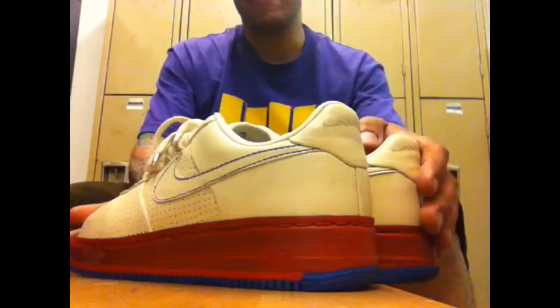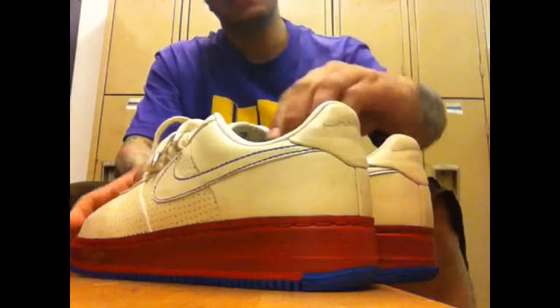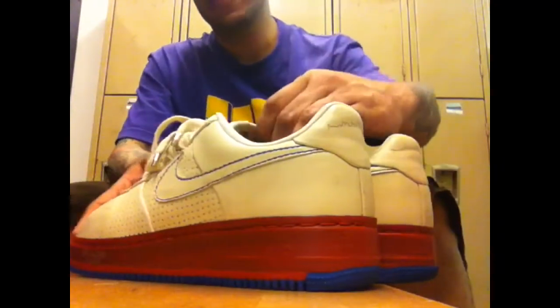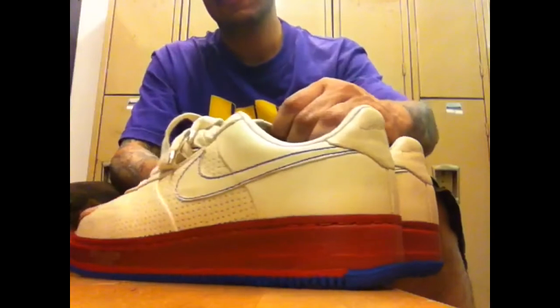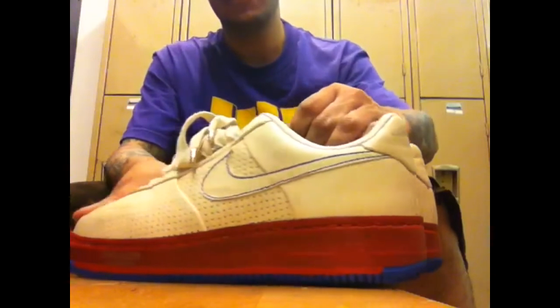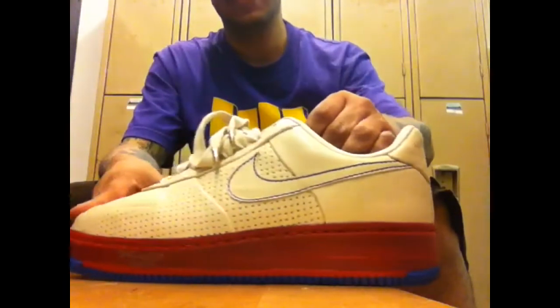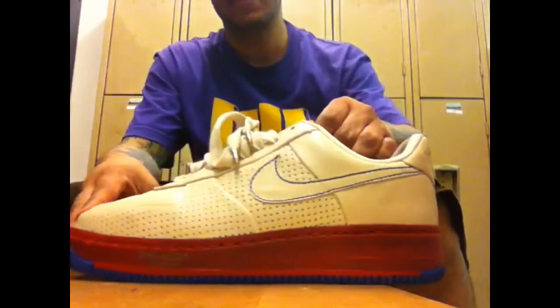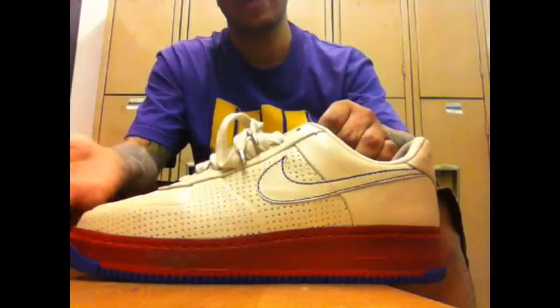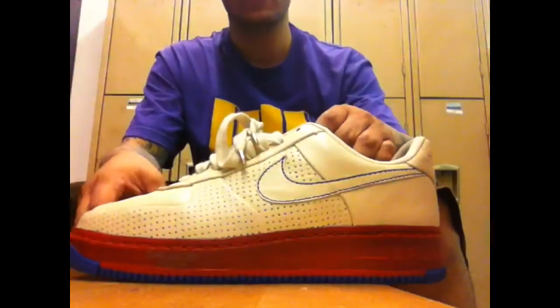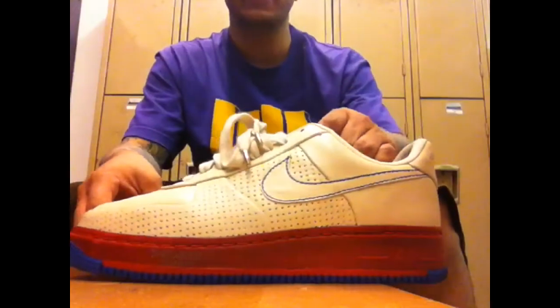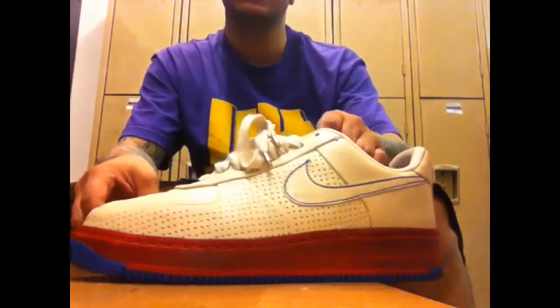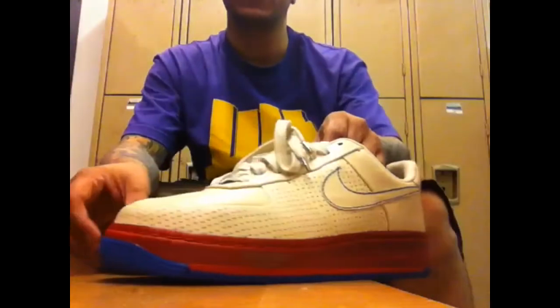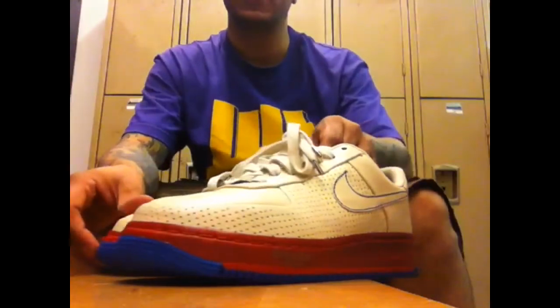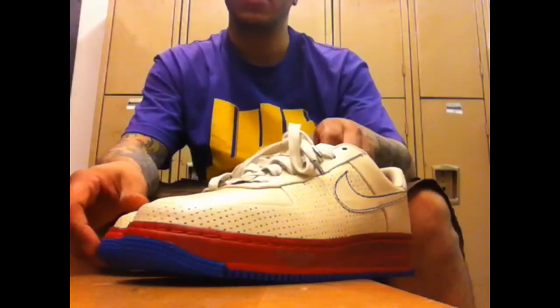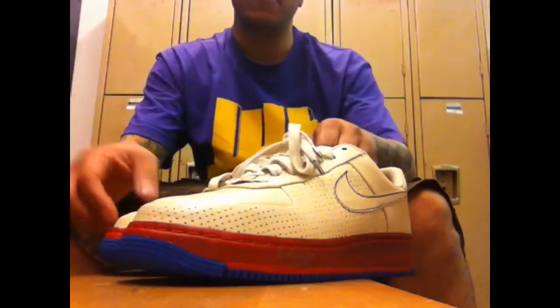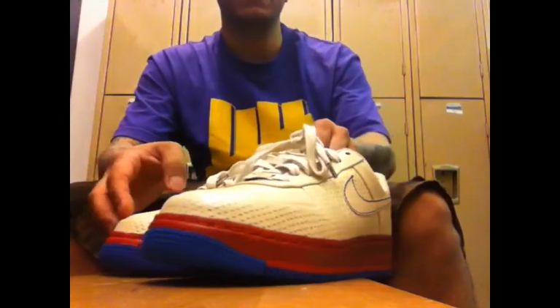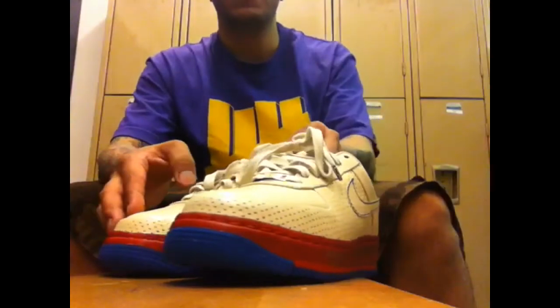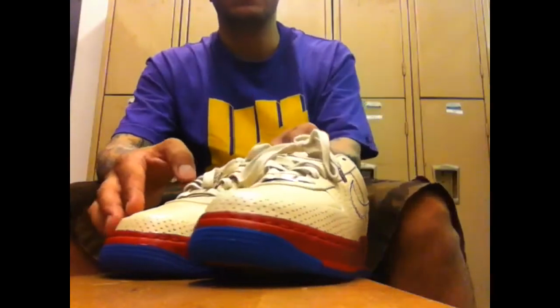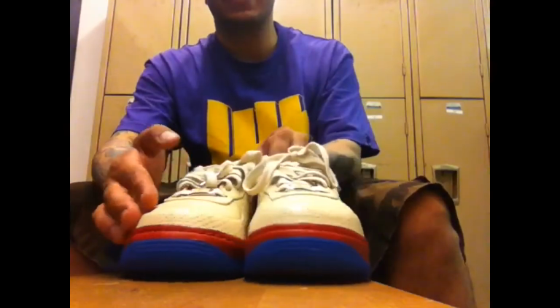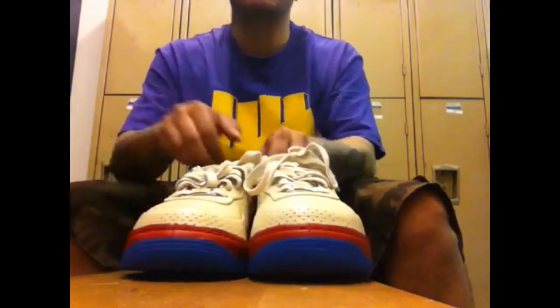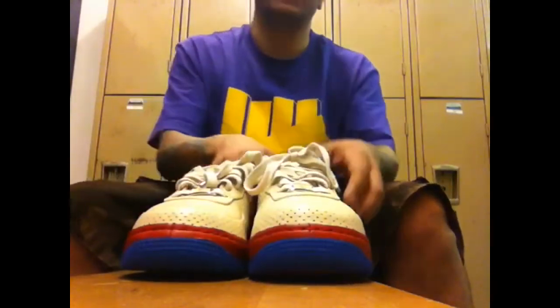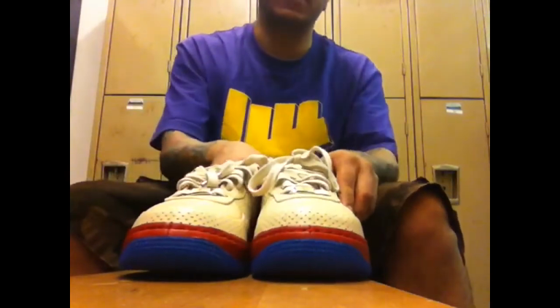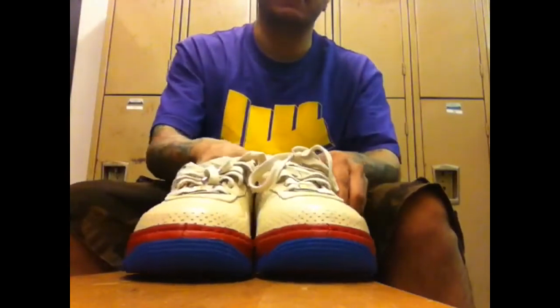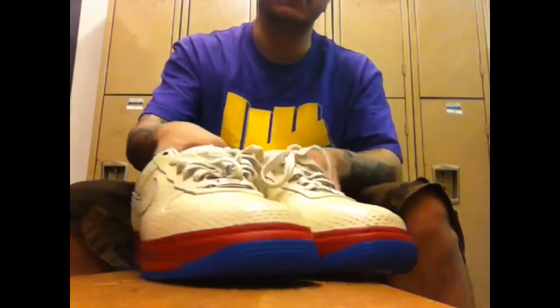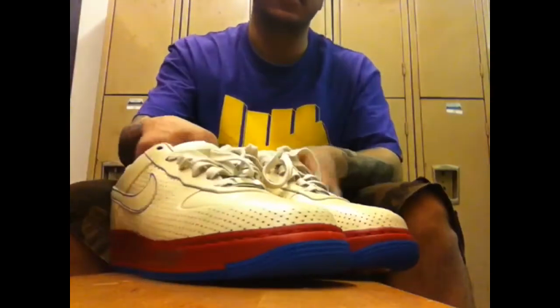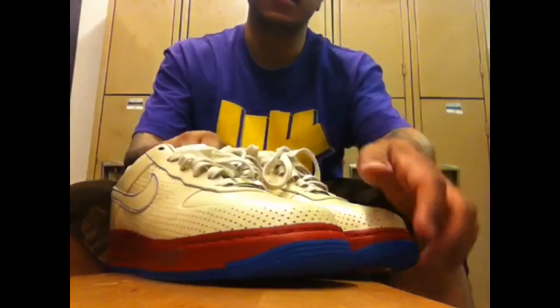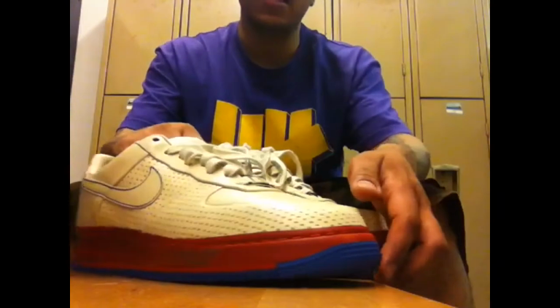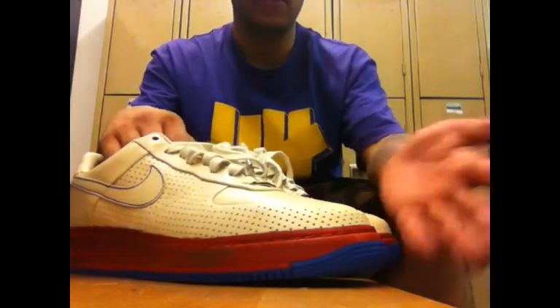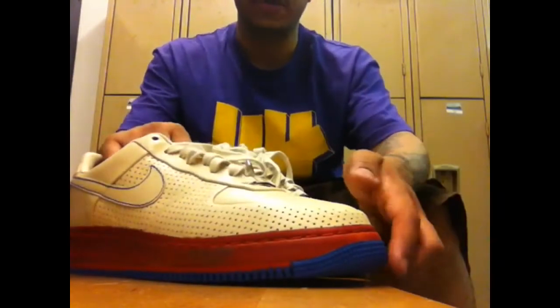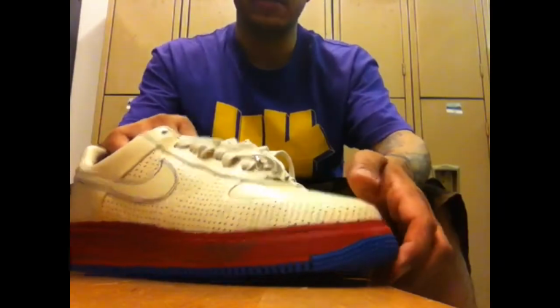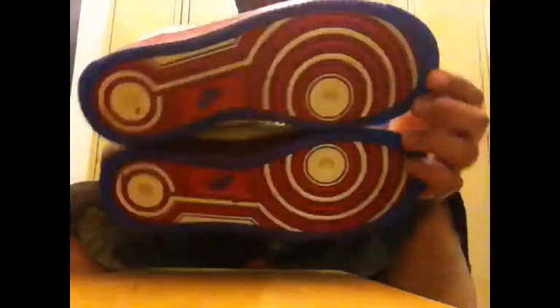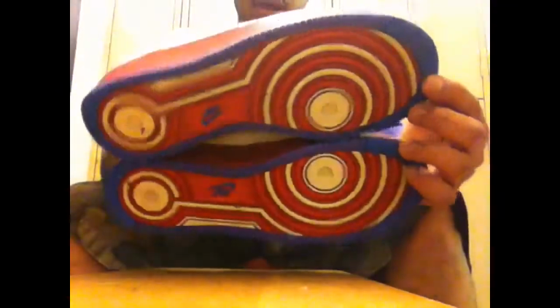Very clean, very simple, not much going on with it. Not to mention, there's also a Philly sneaker, so that's always a good thing as well — River City. The one thing that really attracted me to the sneaker: first off, the material; second off, the bottoms.